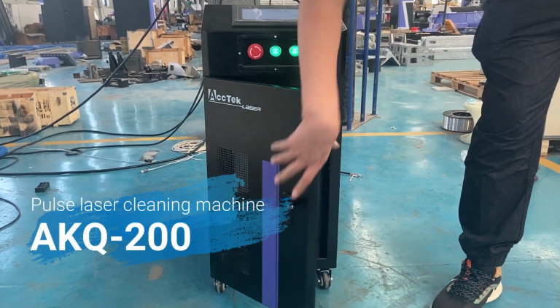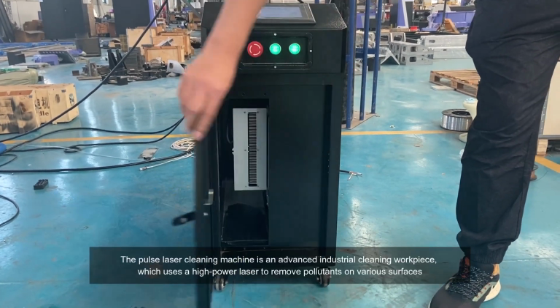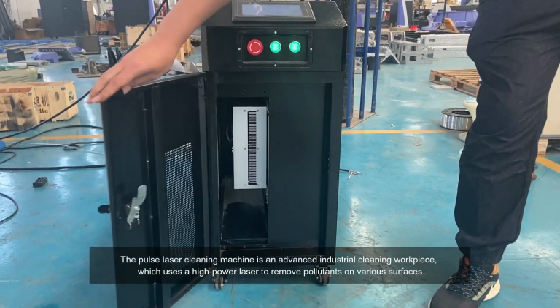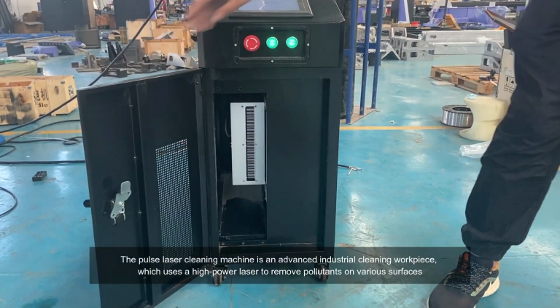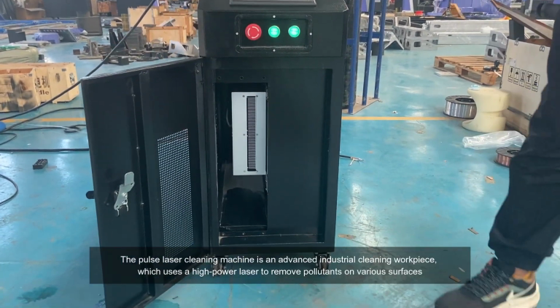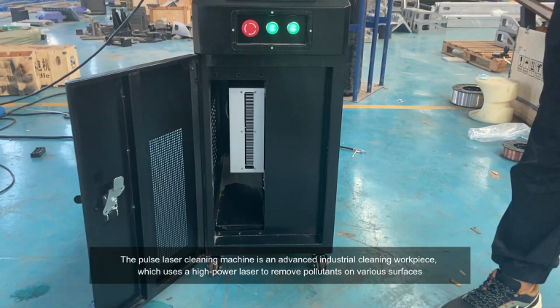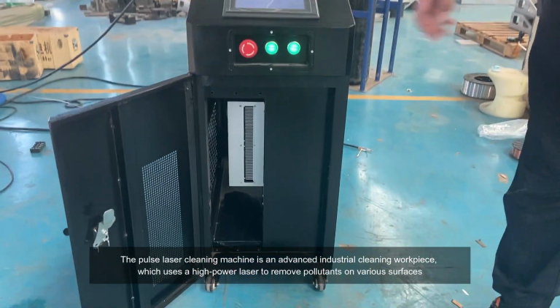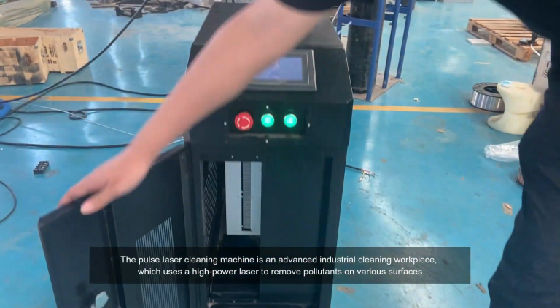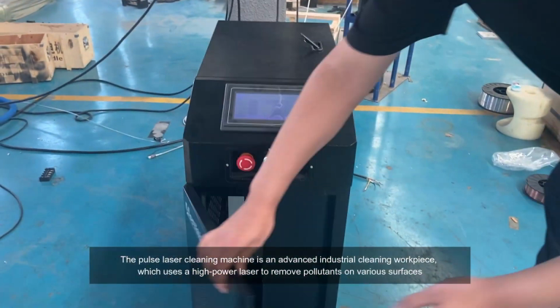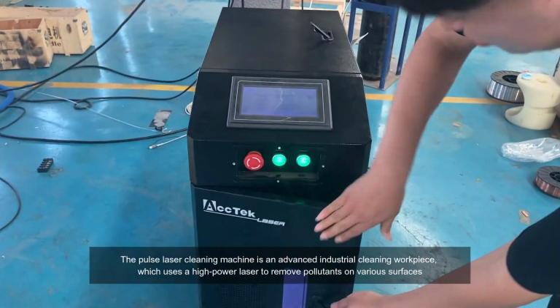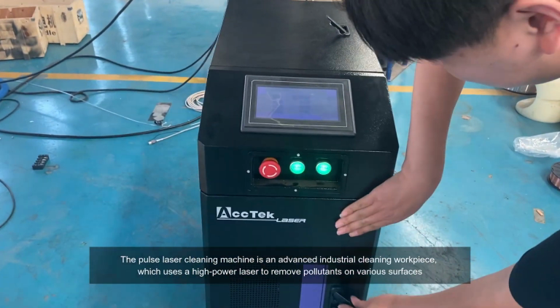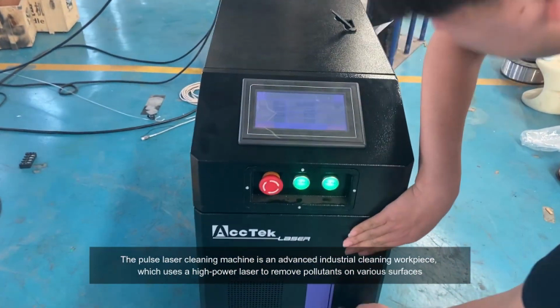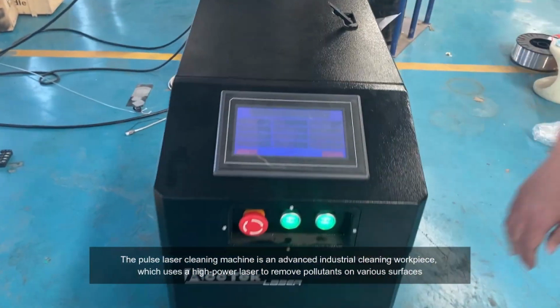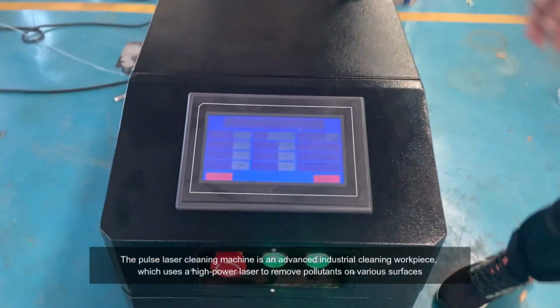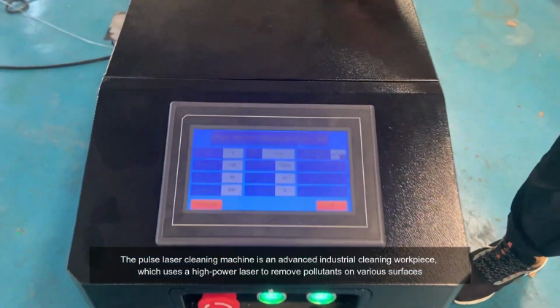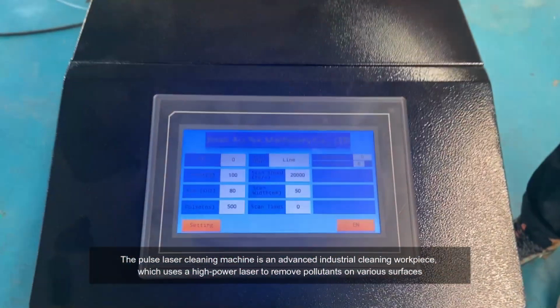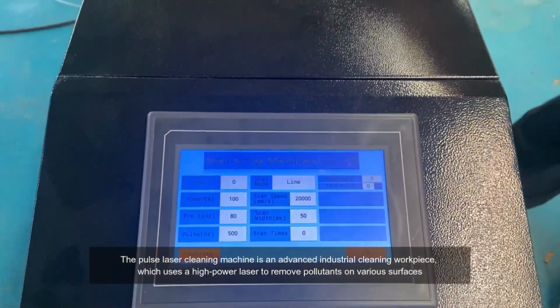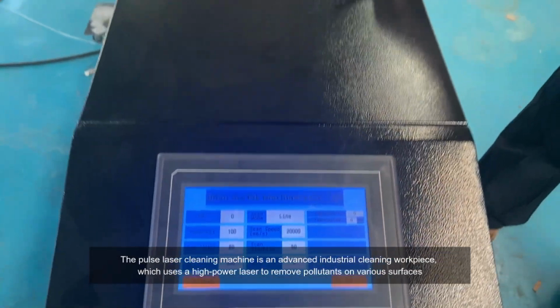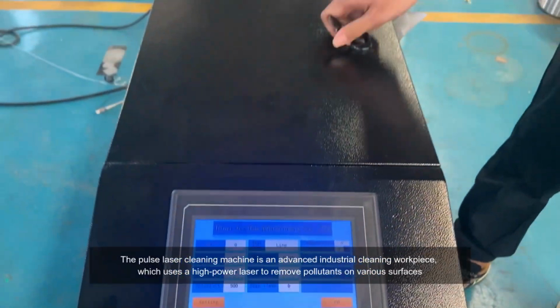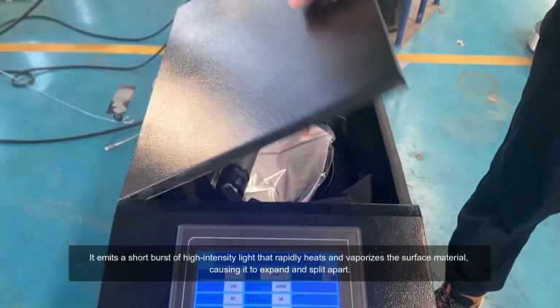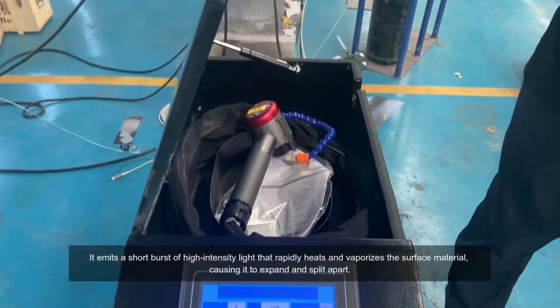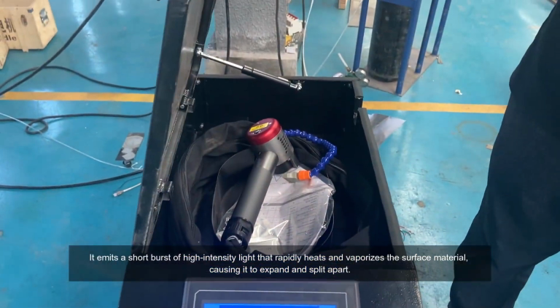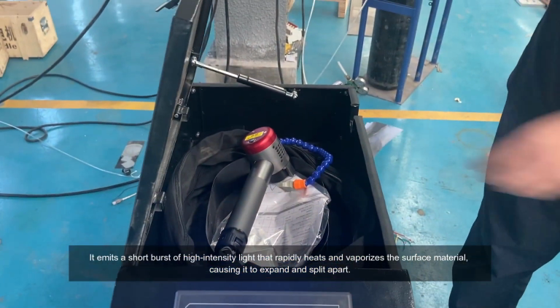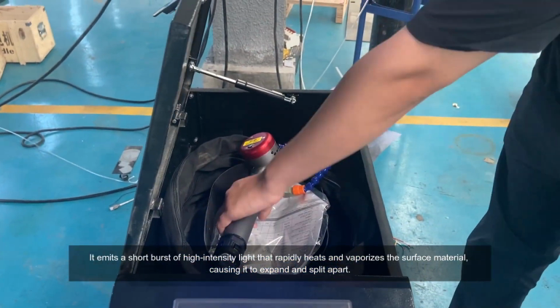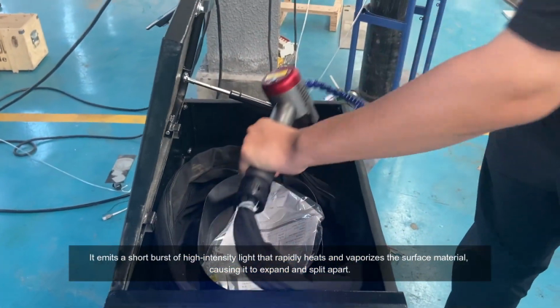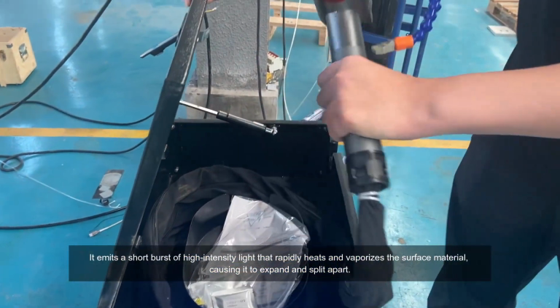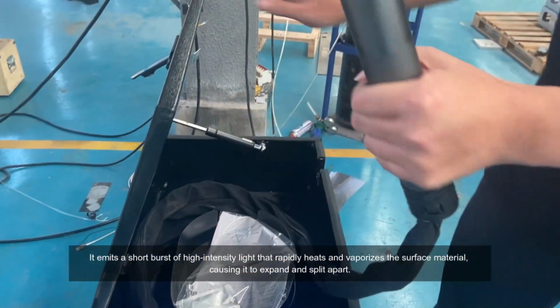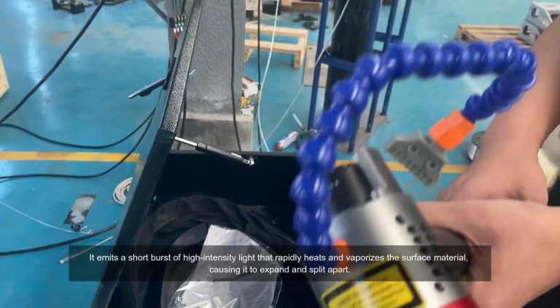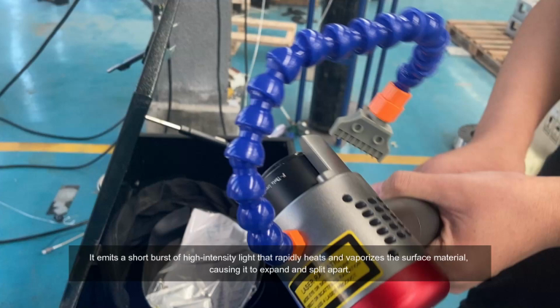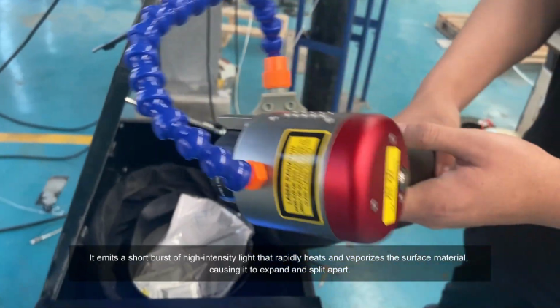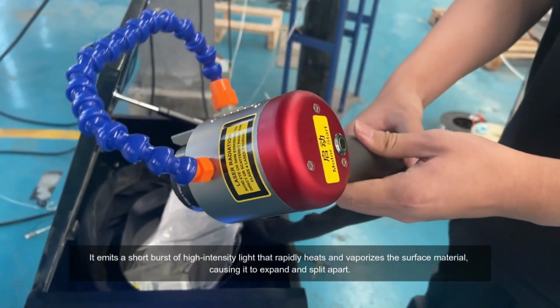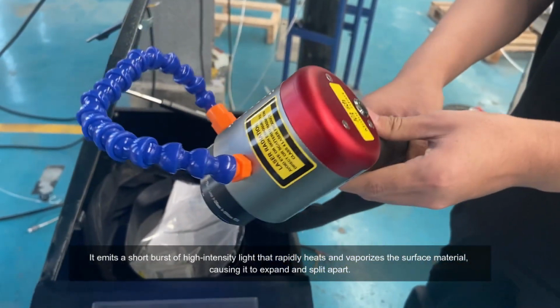The pulse laser cleaning machine is an advanced industrial cleaning device which uses a high-power laser to remove pollutants on various surfaces. It emits short bursts of high-intensity light that rapidly heats and vaporizes the surface material.